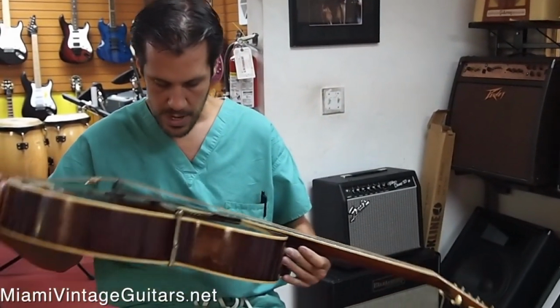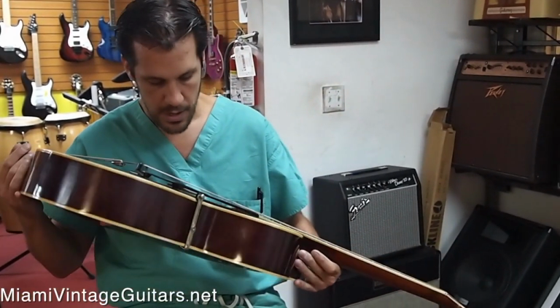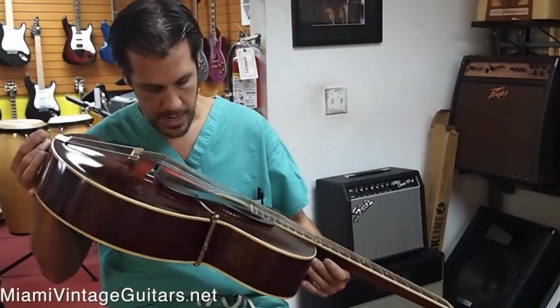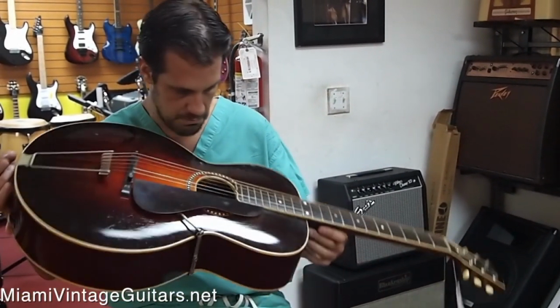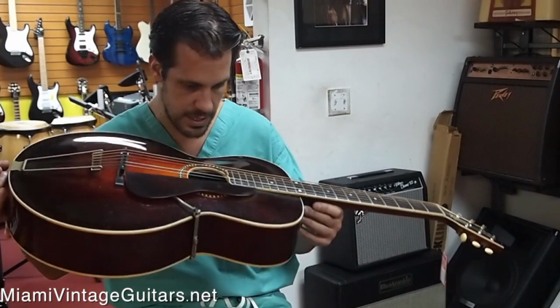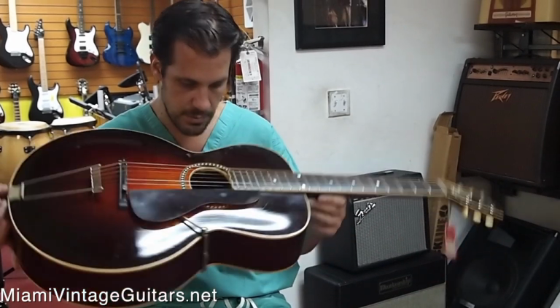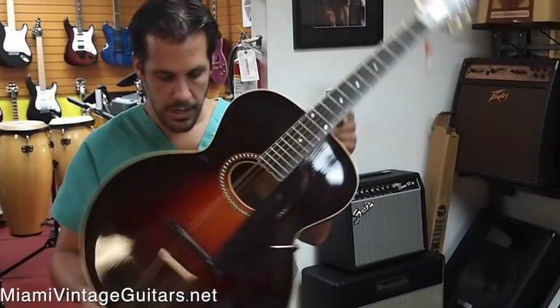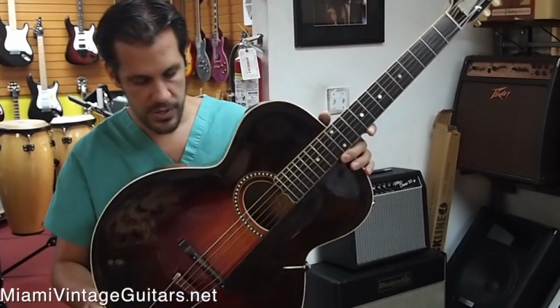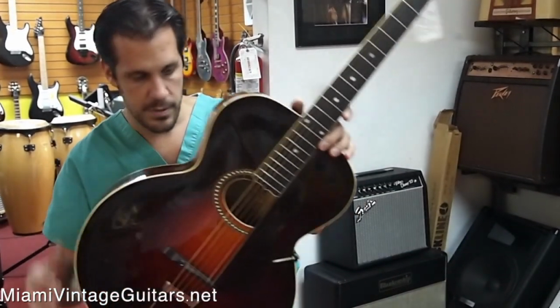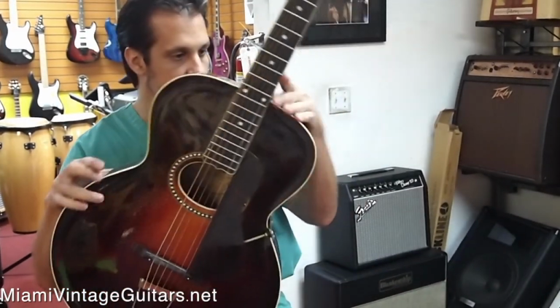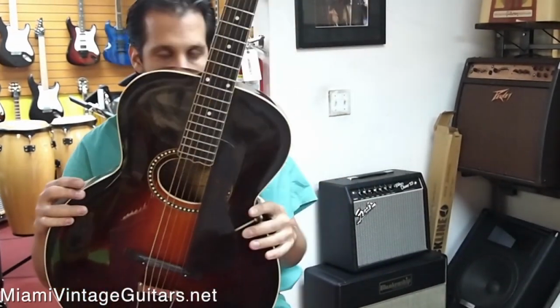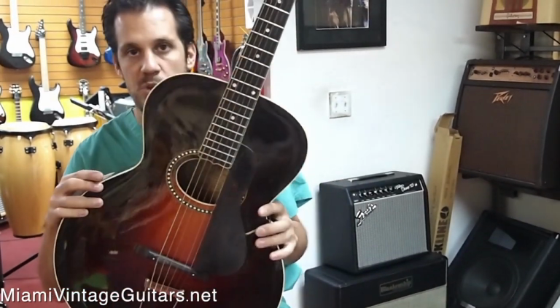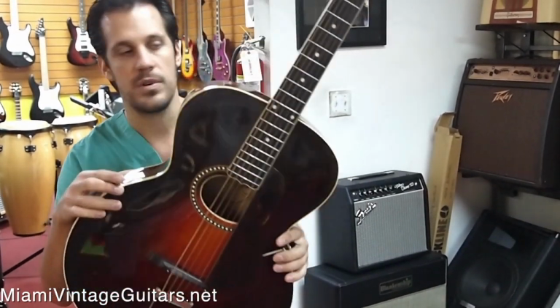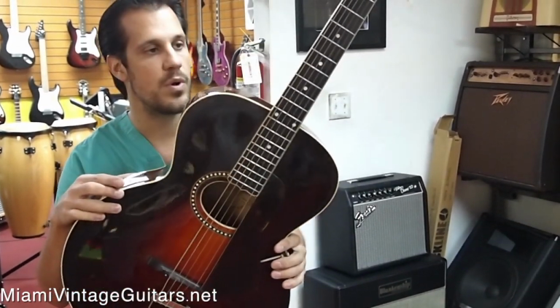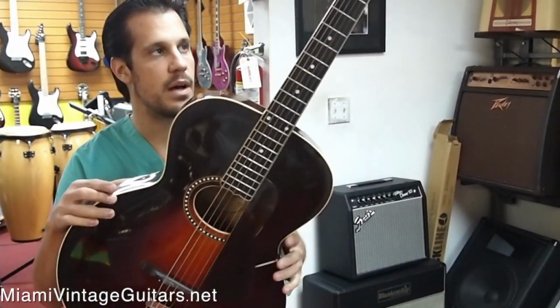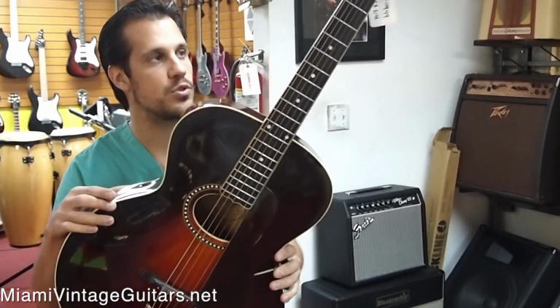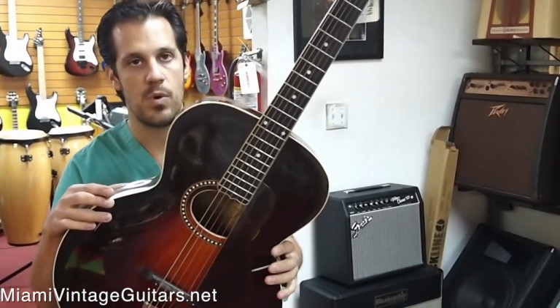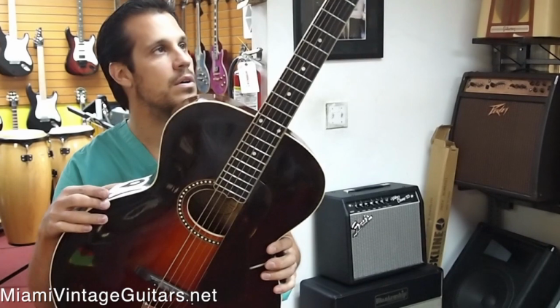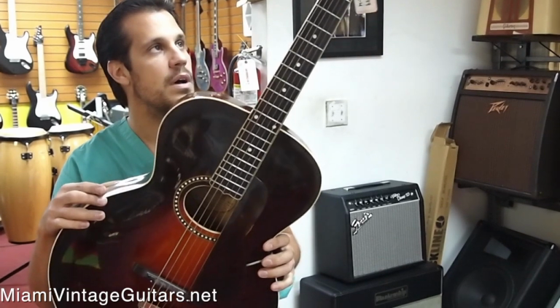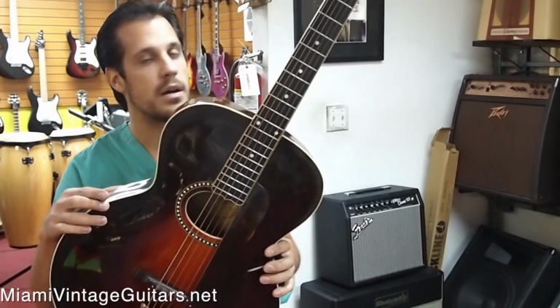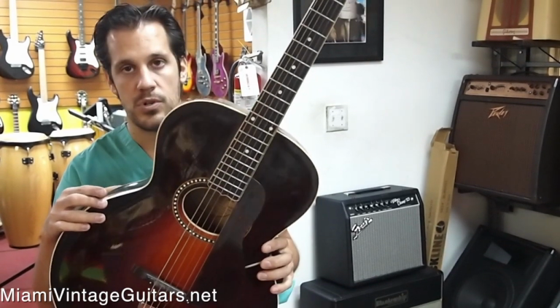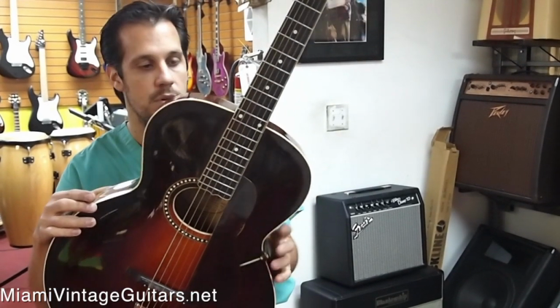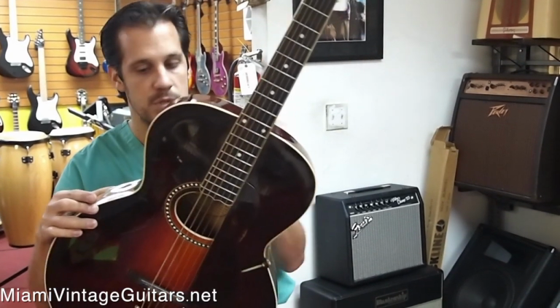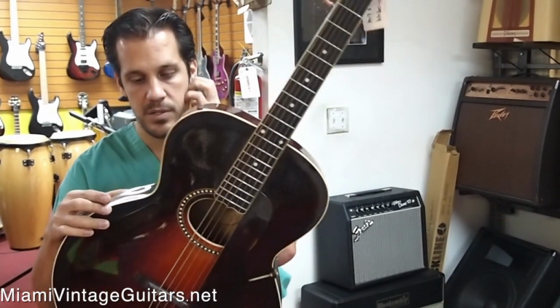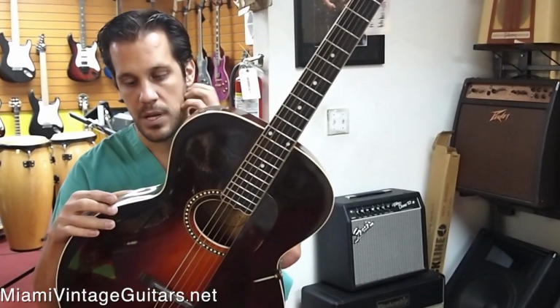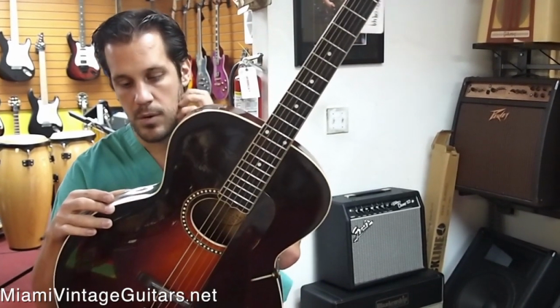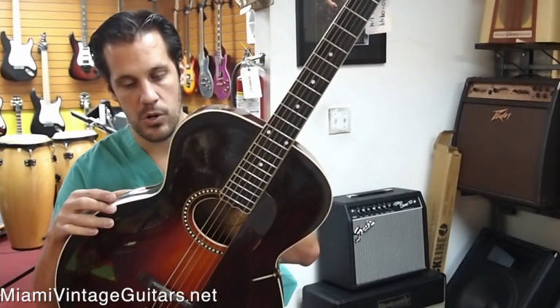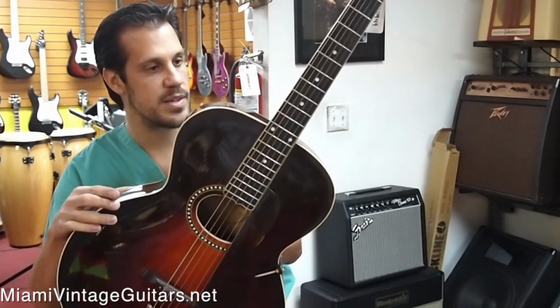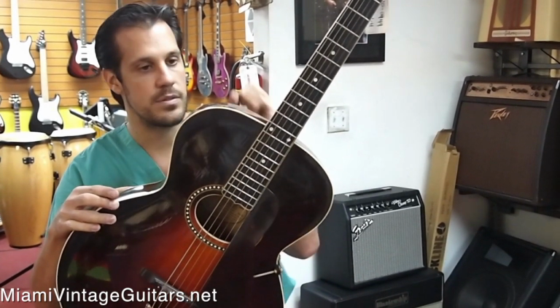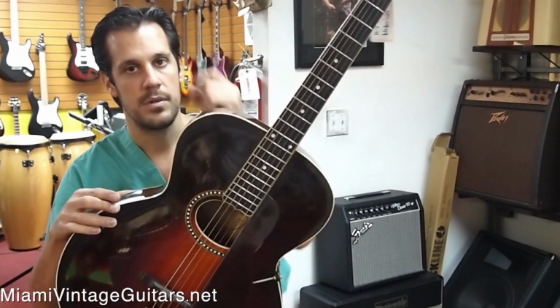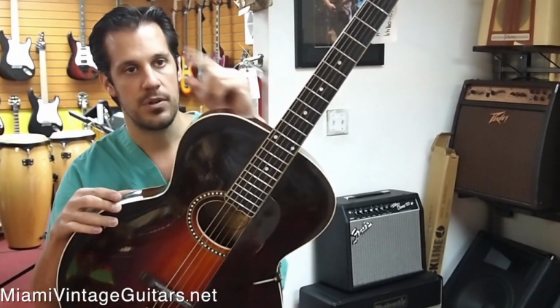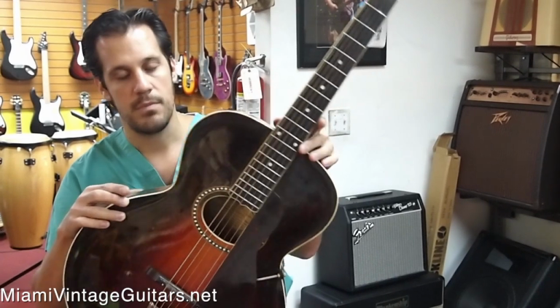Alright, other than that, I think that's about it — that covers every aspect of this guitar. It's beautiful. If you want it, I'm sure you will. Give us a call as soon as possible and we can close the transaction. Have a good day, bye.